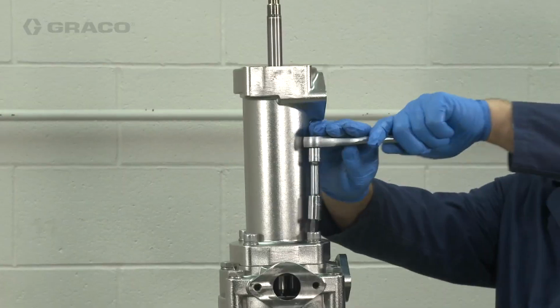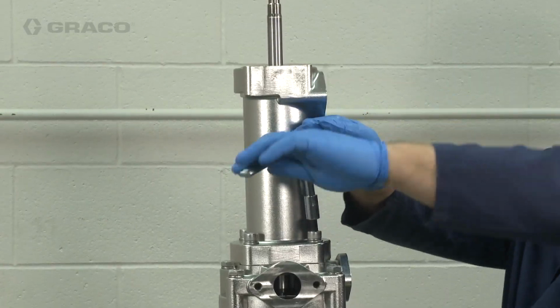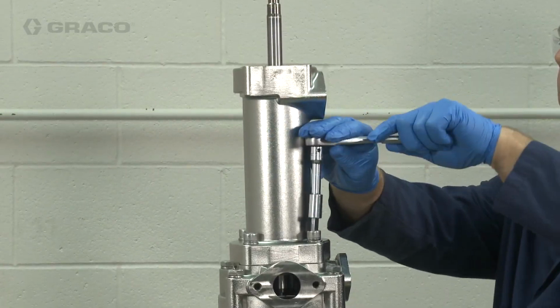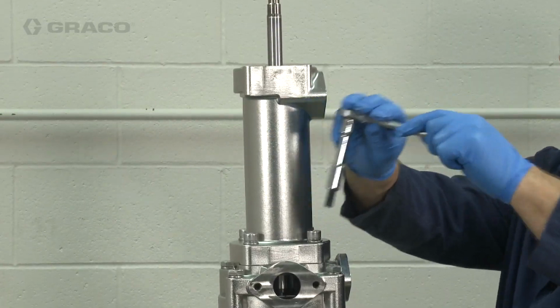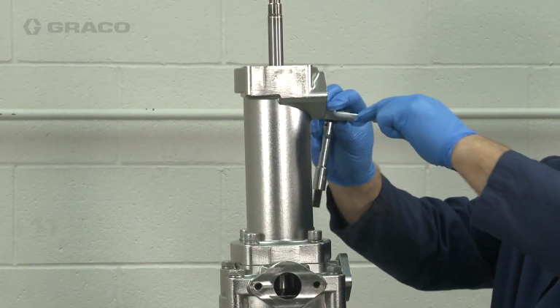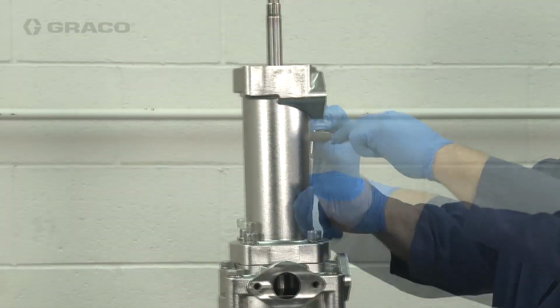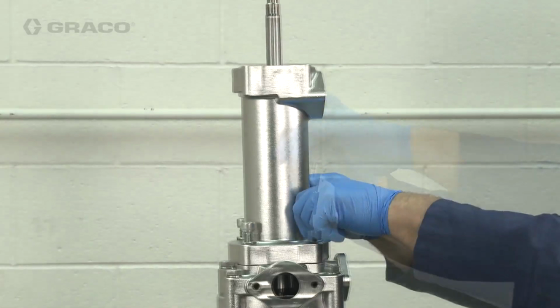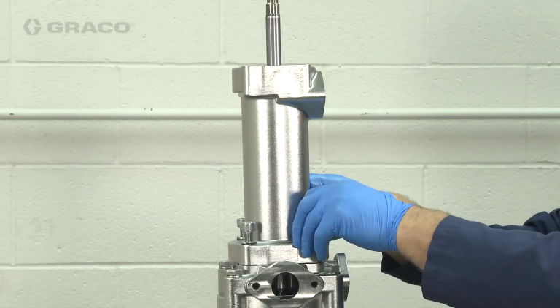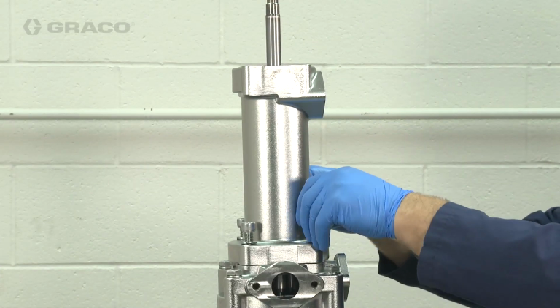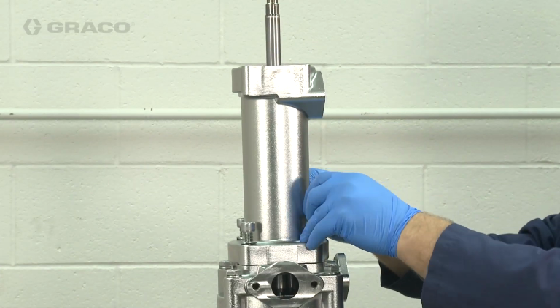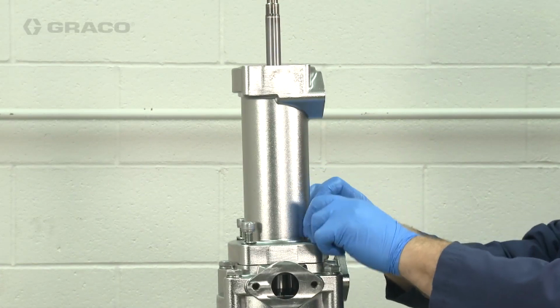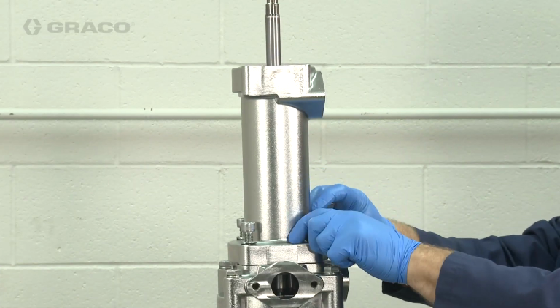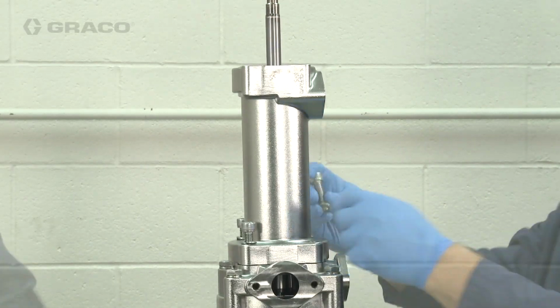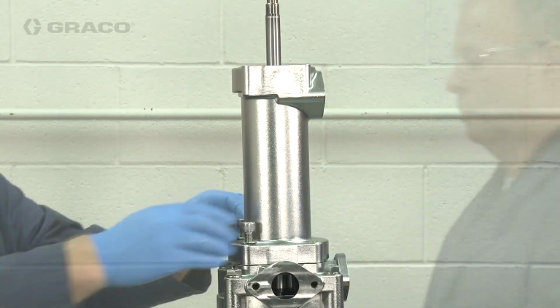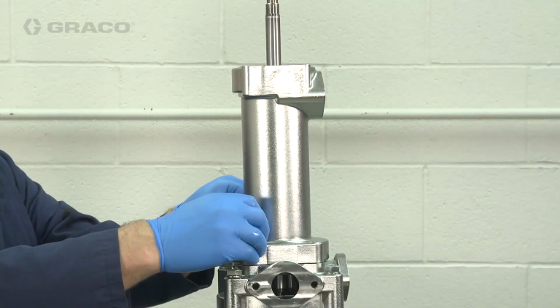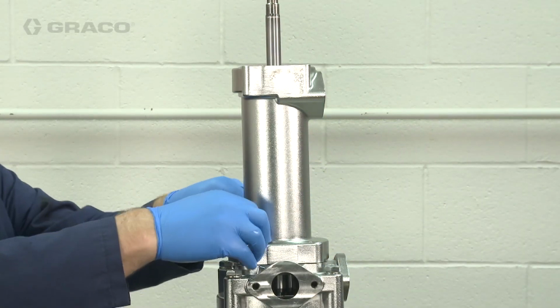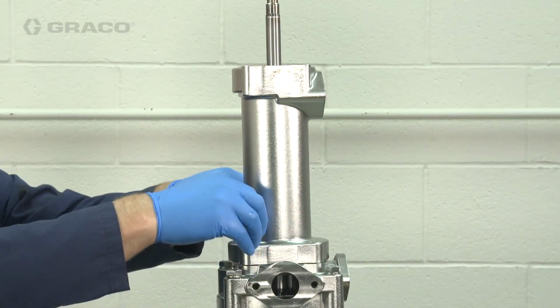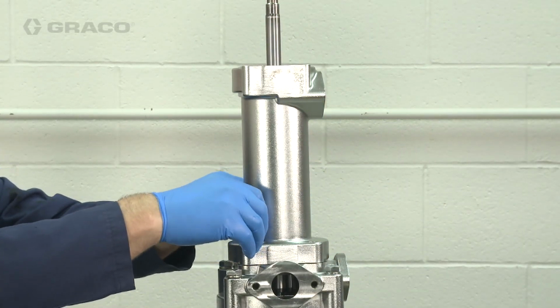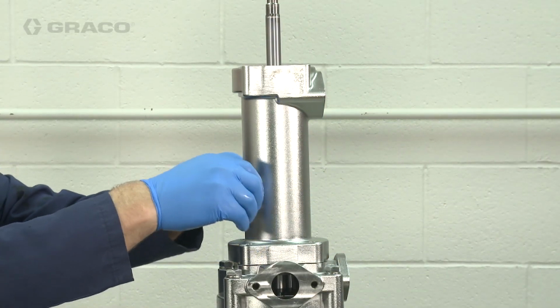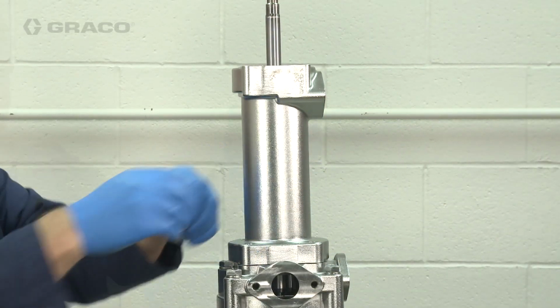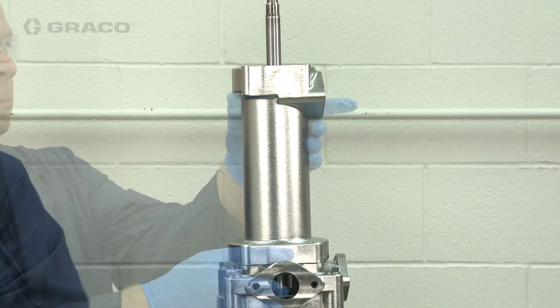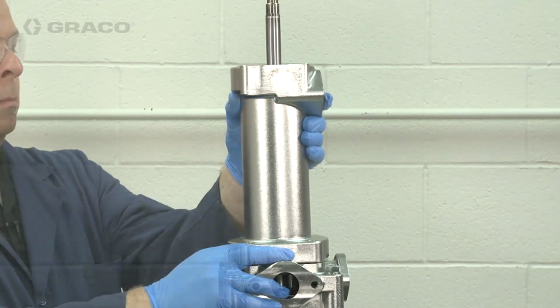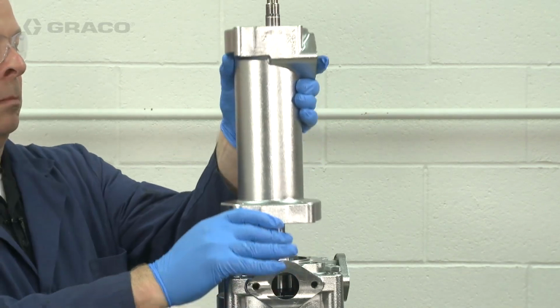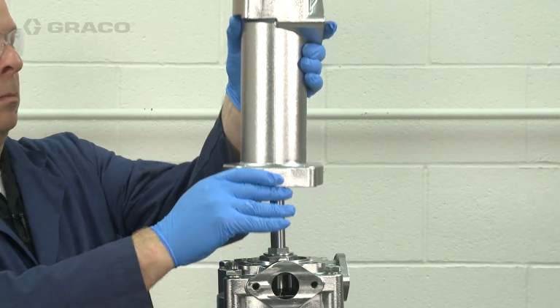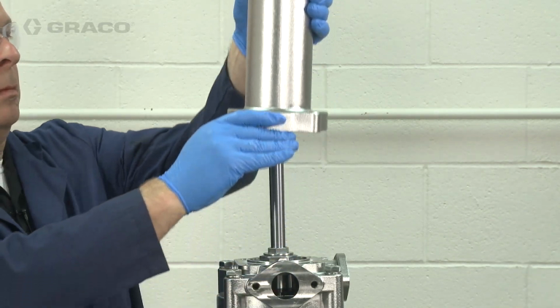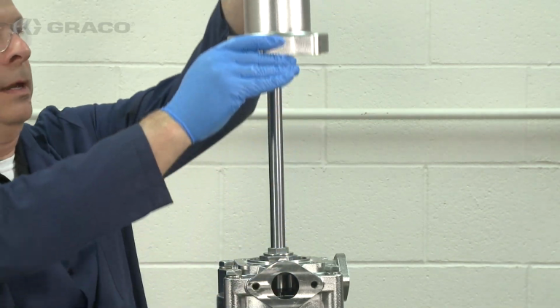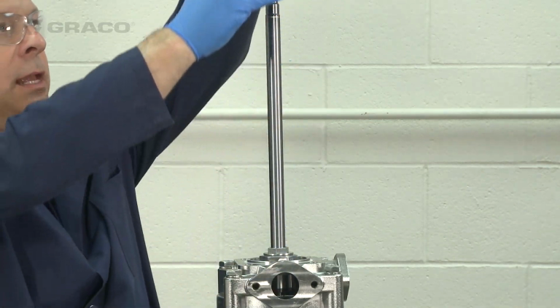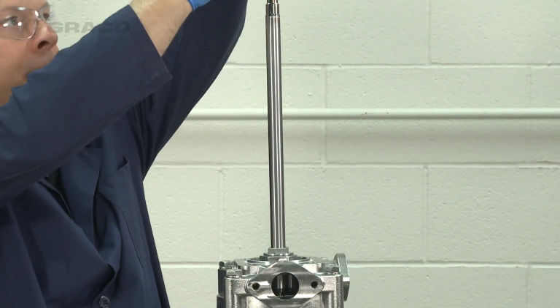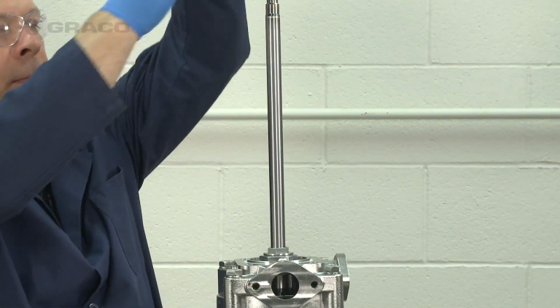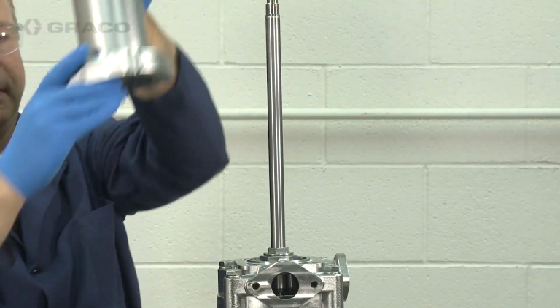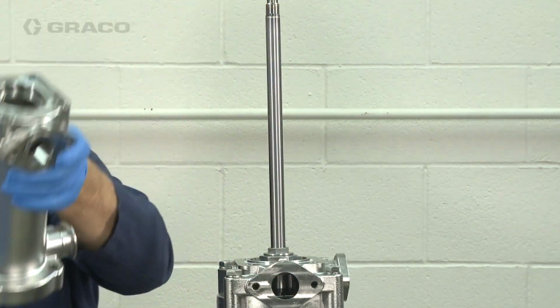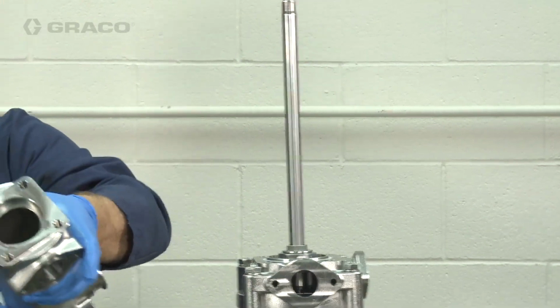Next I'm going to remove the bellows chamber. Remember when removing the bellows chamber to lift it straight up and be careful not to damage or scratch the rod.